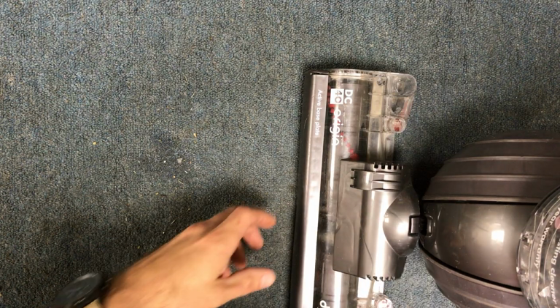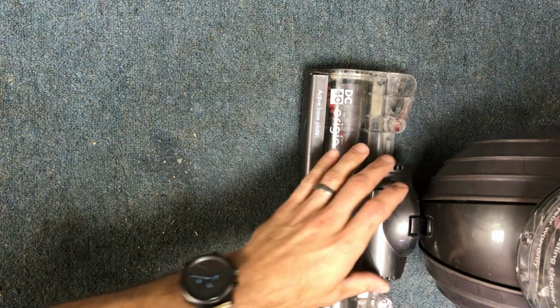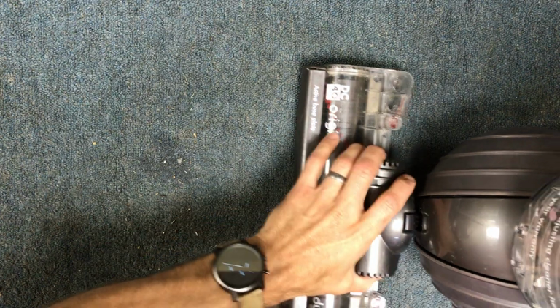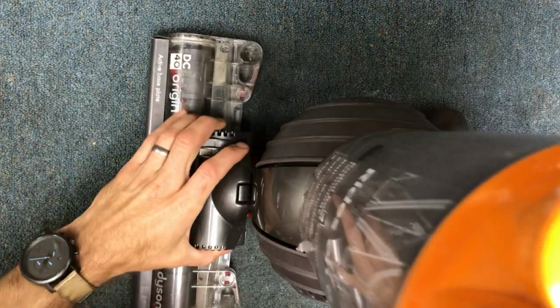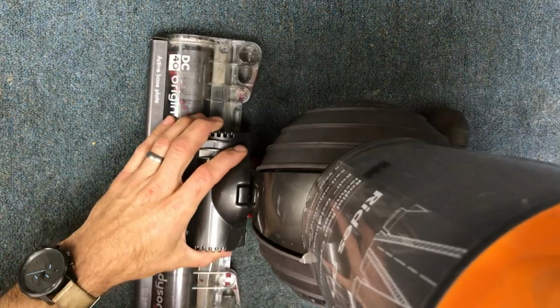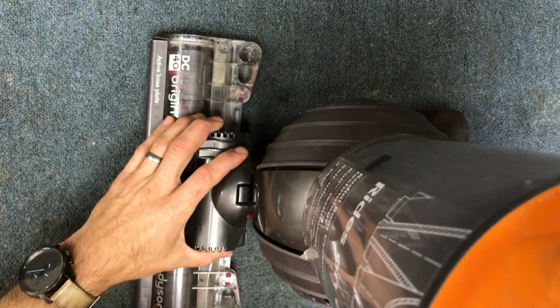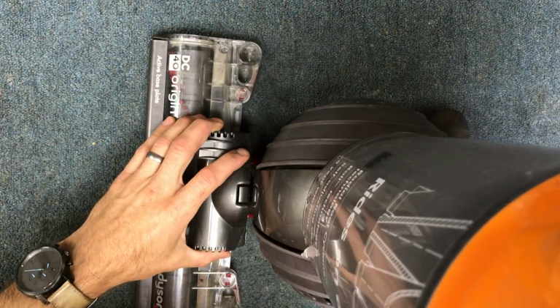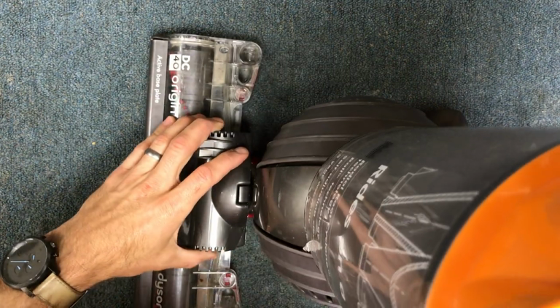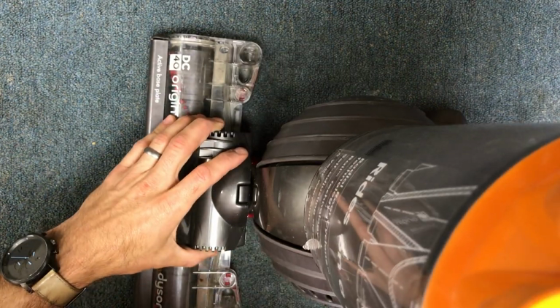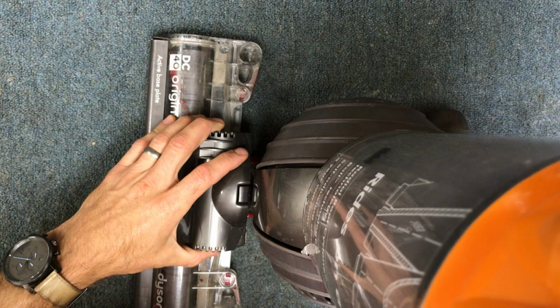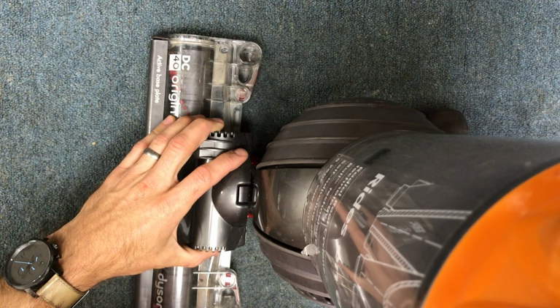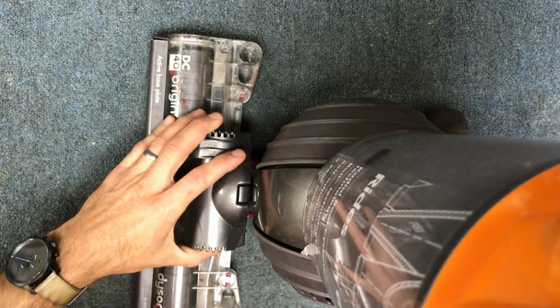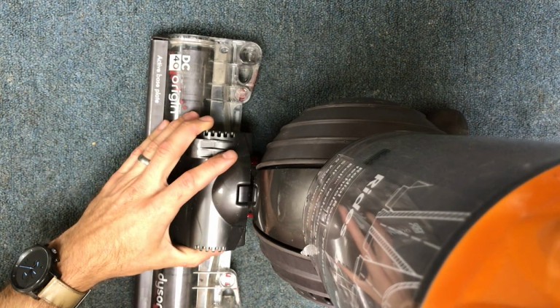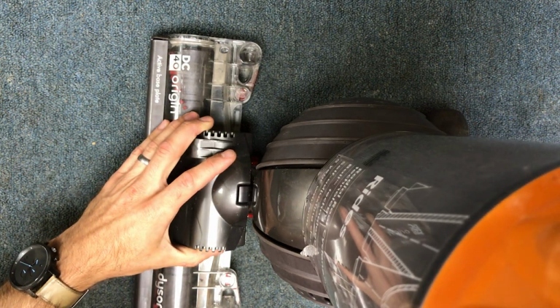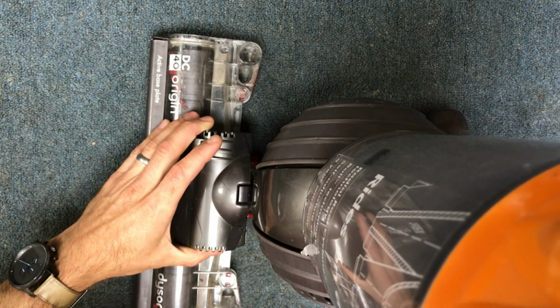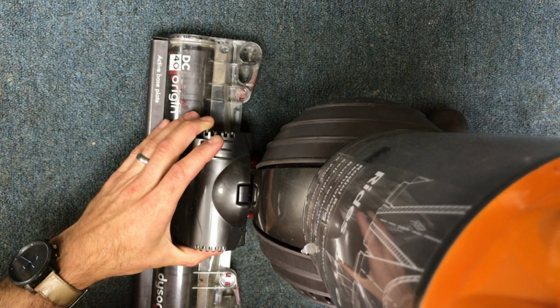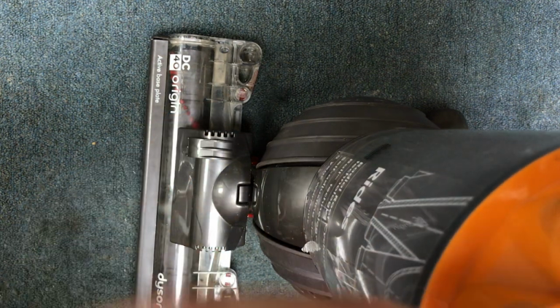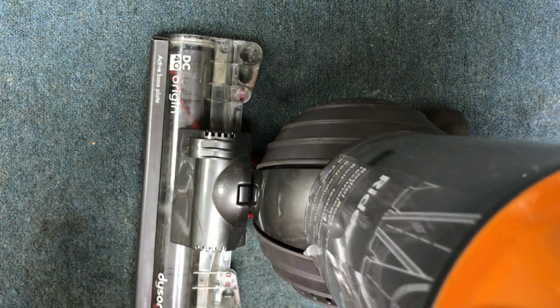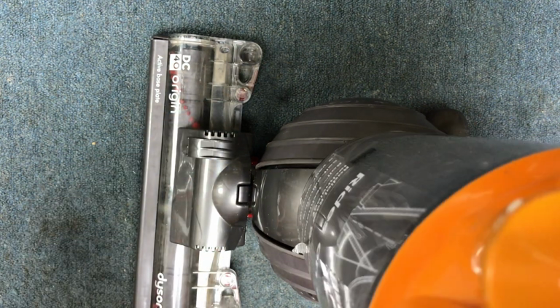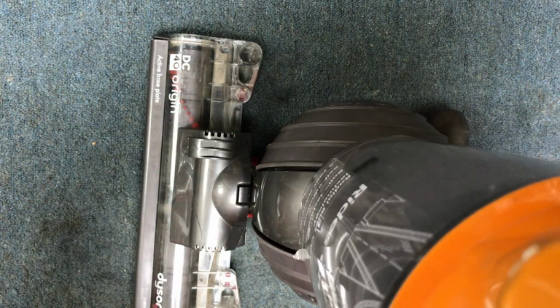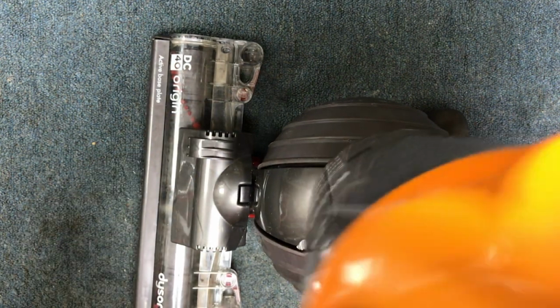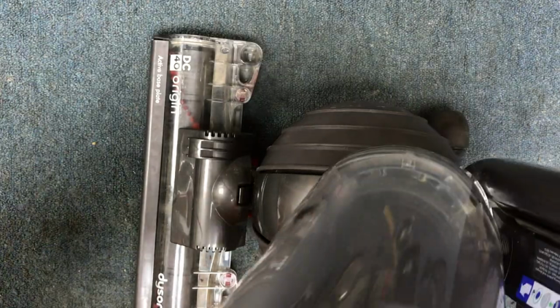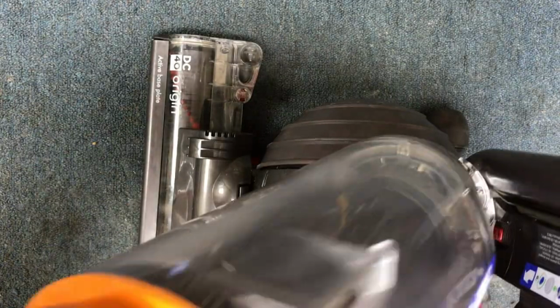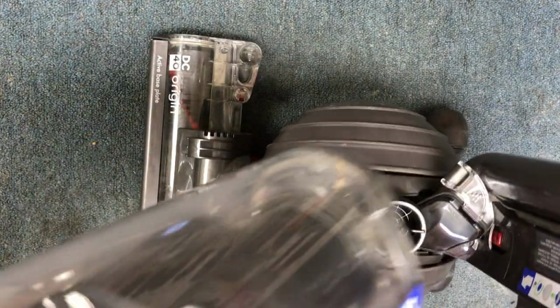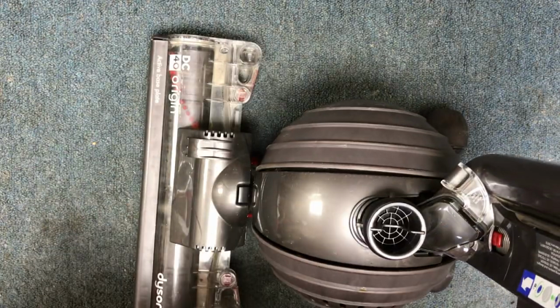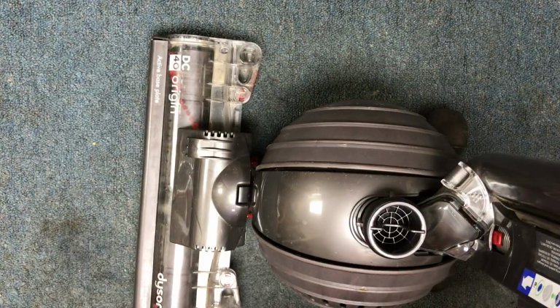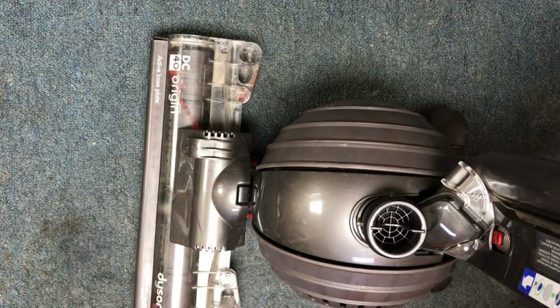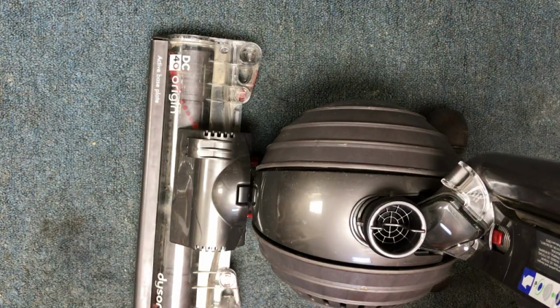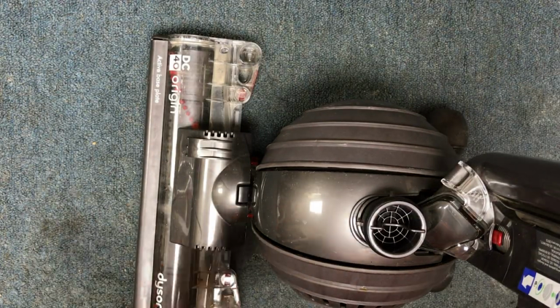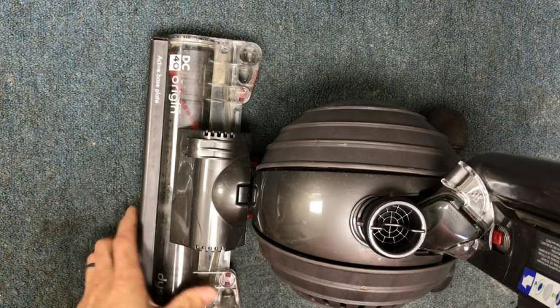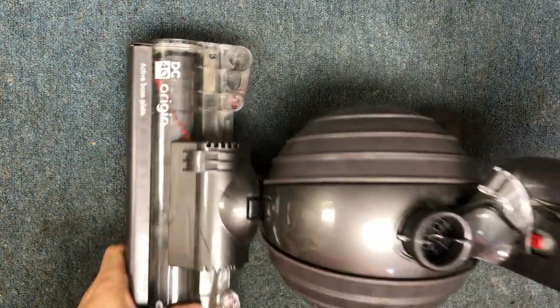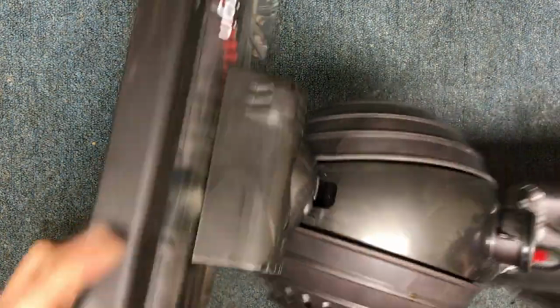This is how to replace the changeover hose on a Dyson DC40. You're going to want to start by taking off the cyclone assembly and the nozzle assembly.